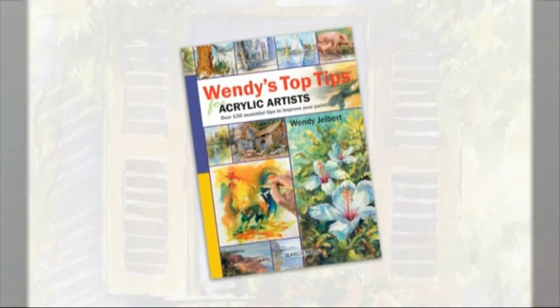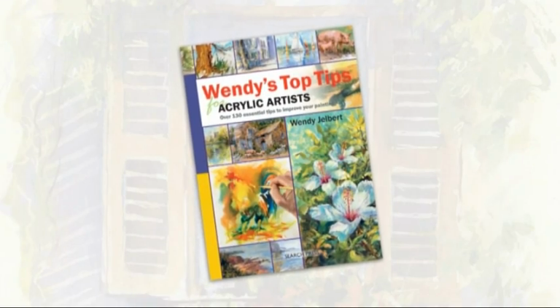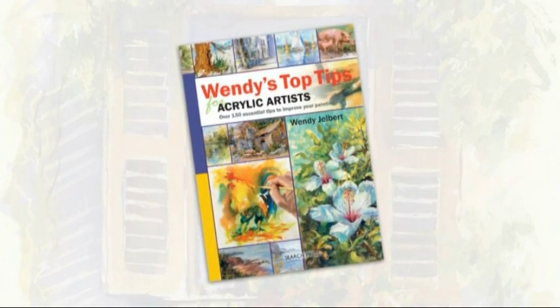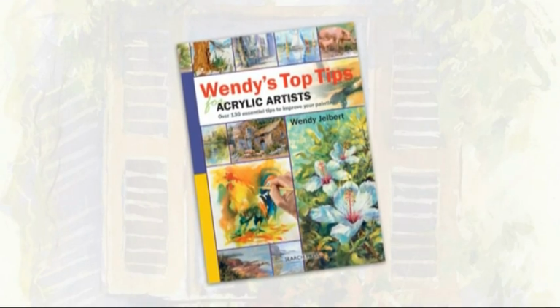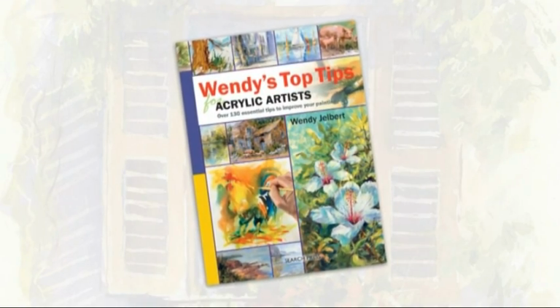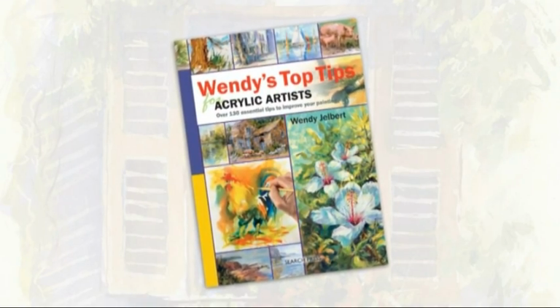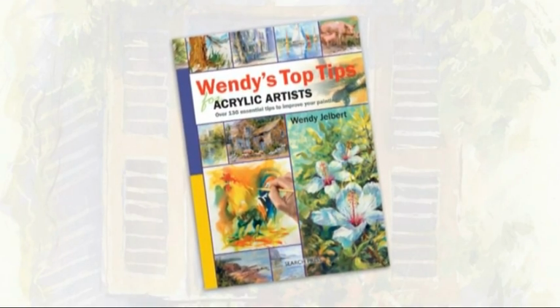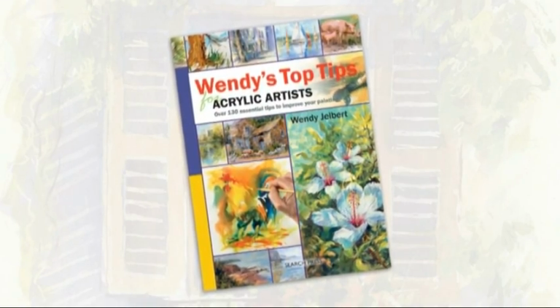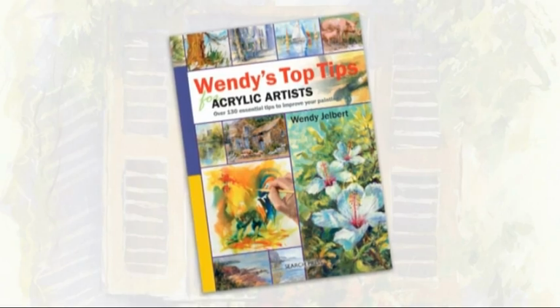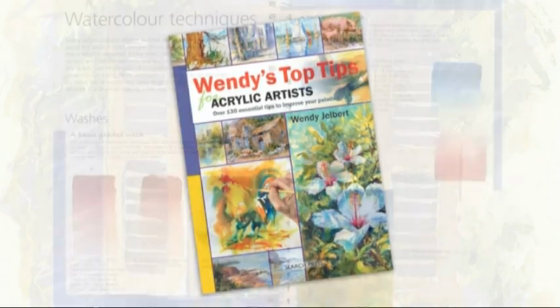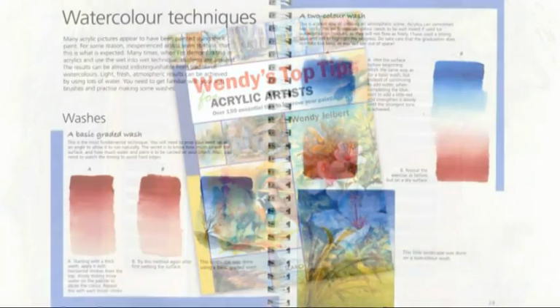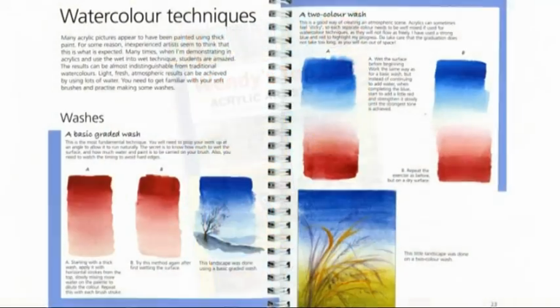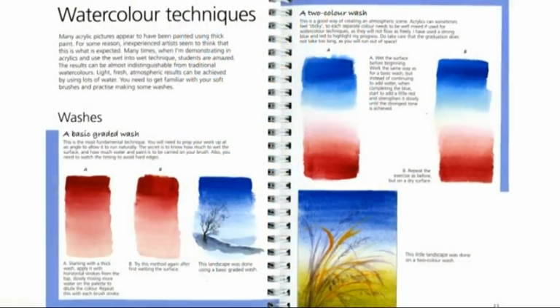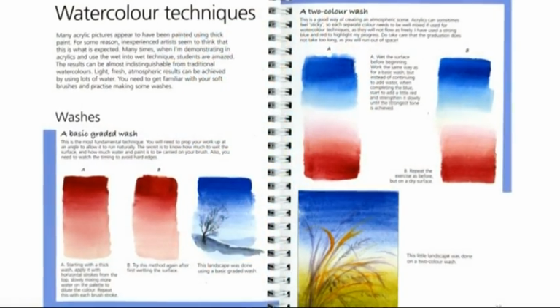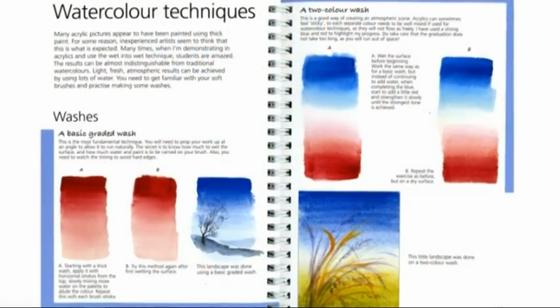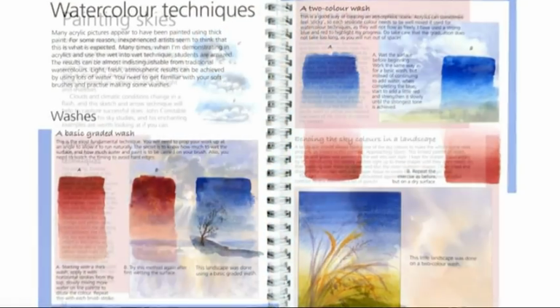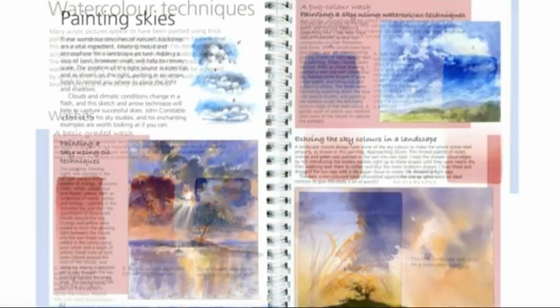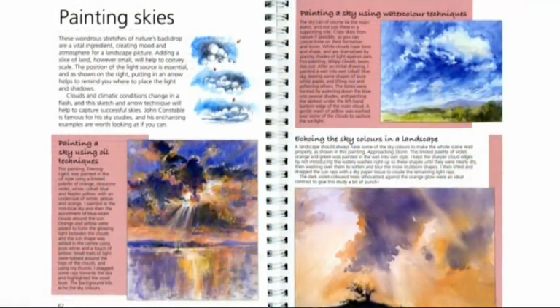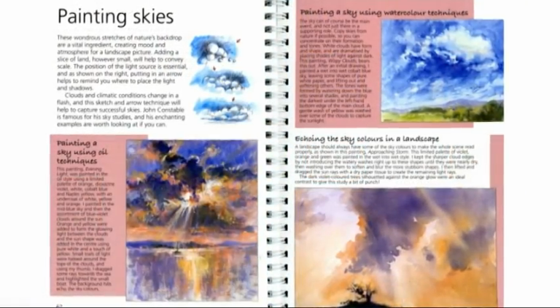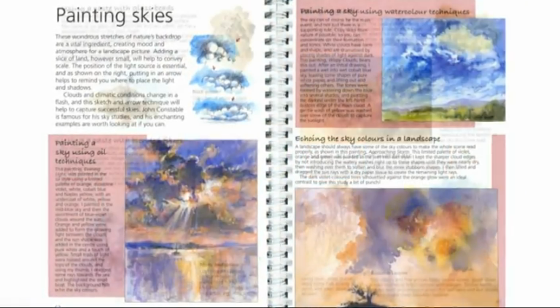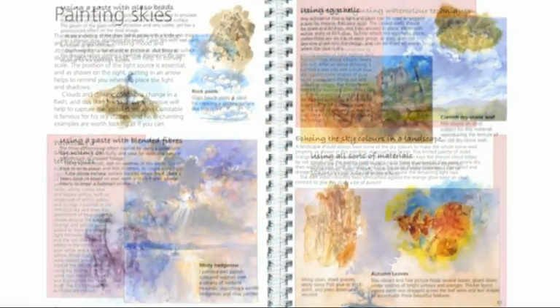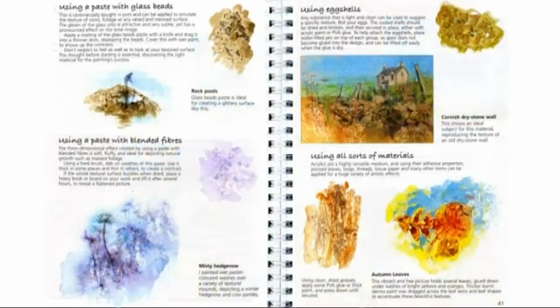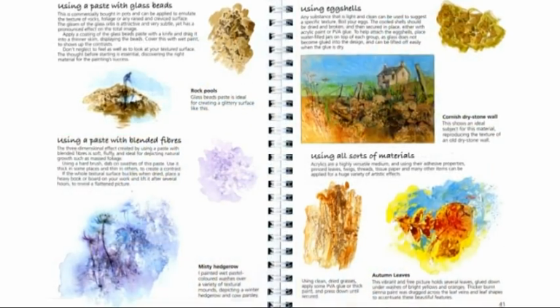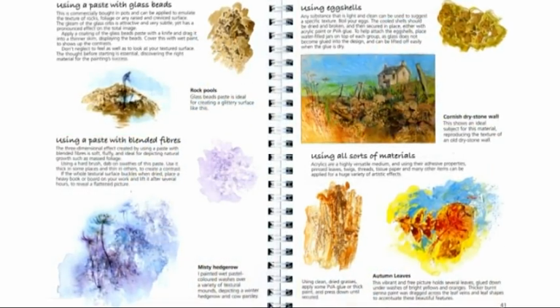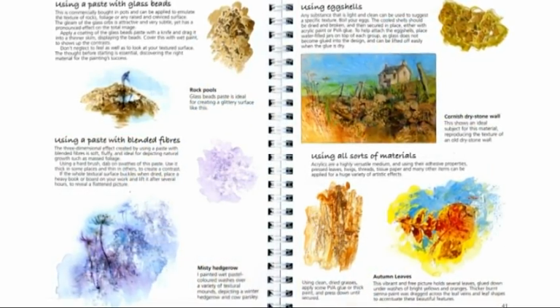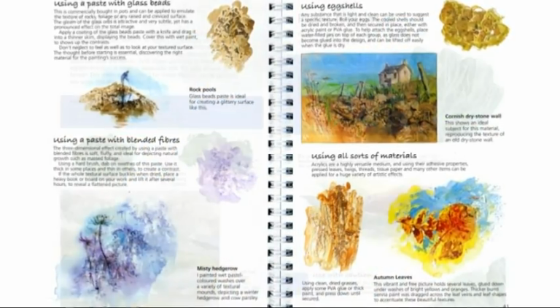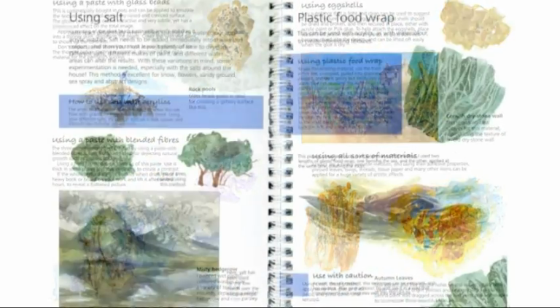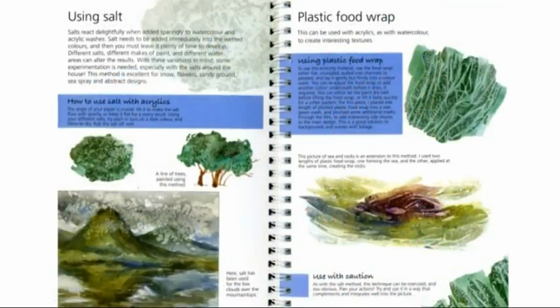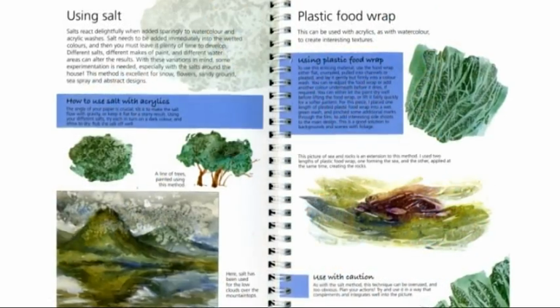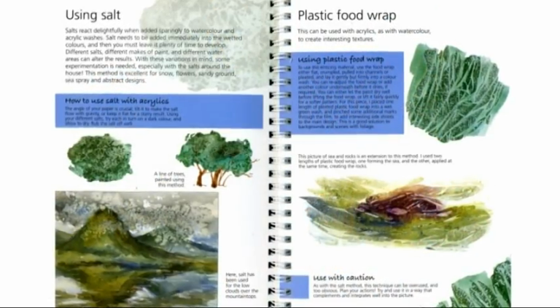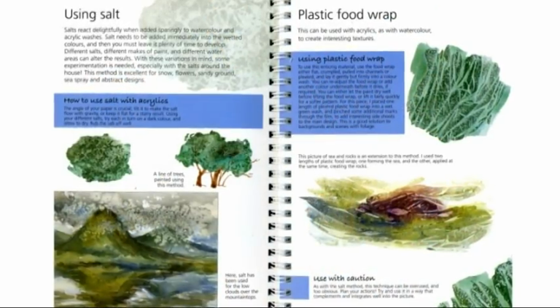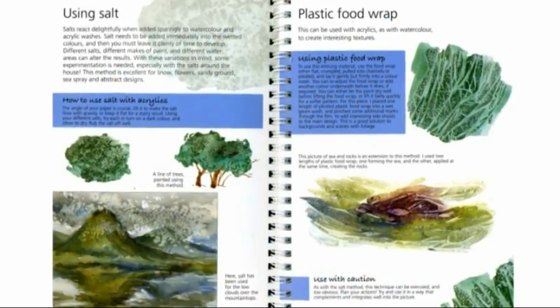The hardback book is packed with over 130 tips for all acrylic artists, including how to use watercolour techniques with acrylics, as well as more unique ideas like using eggshells and even cling film to create texture.